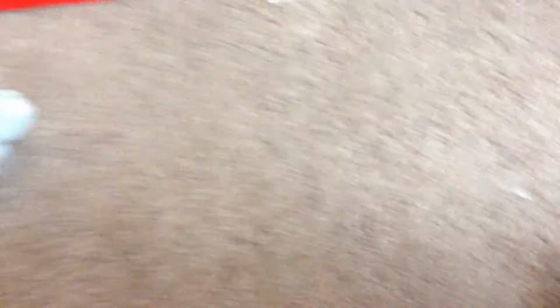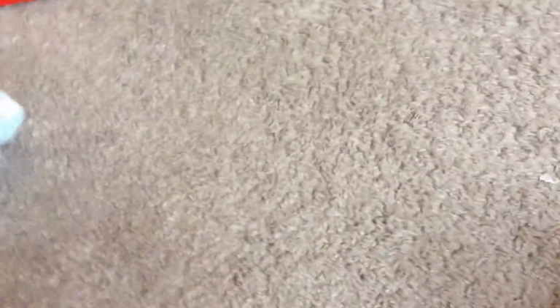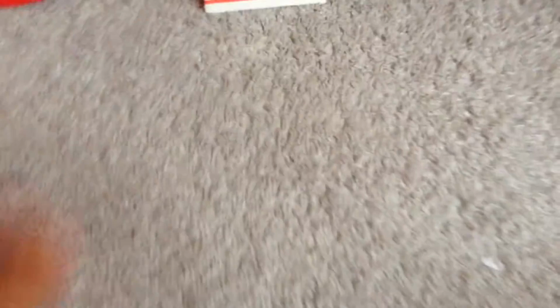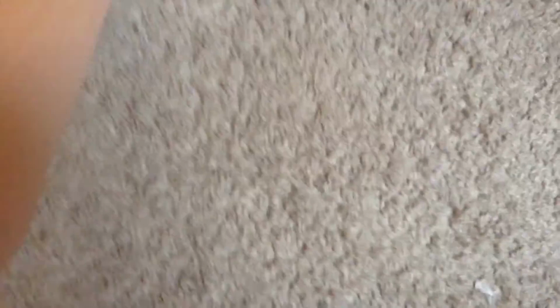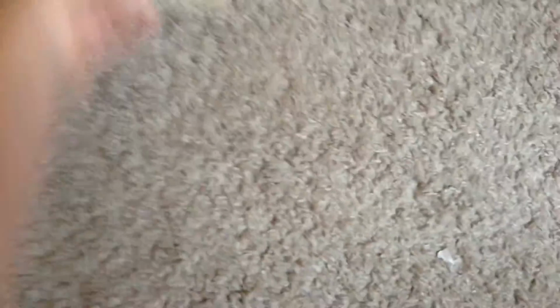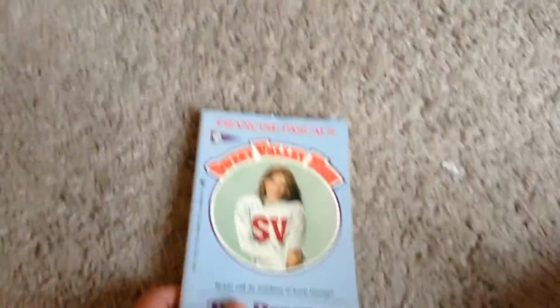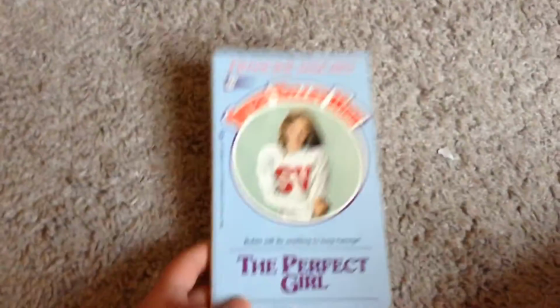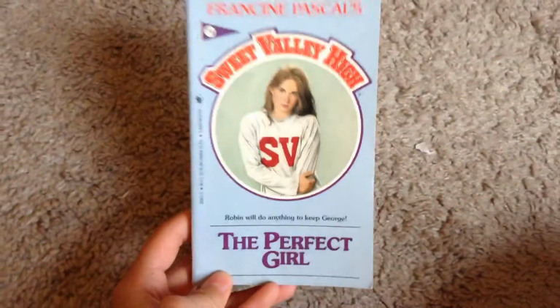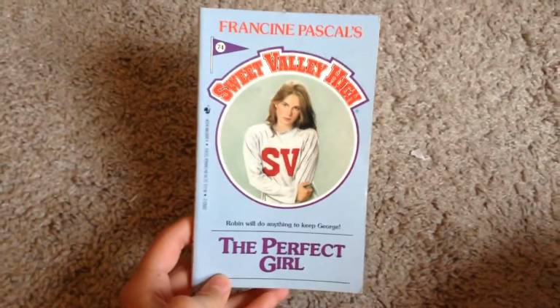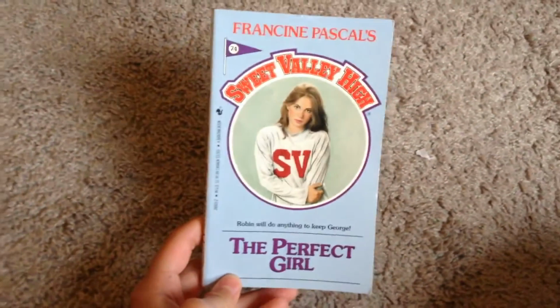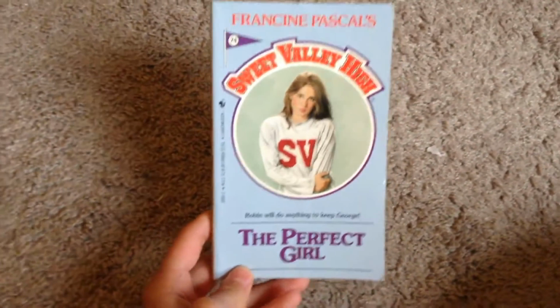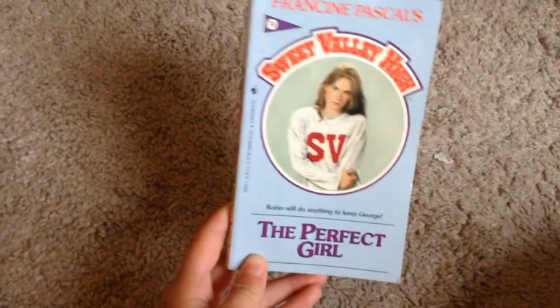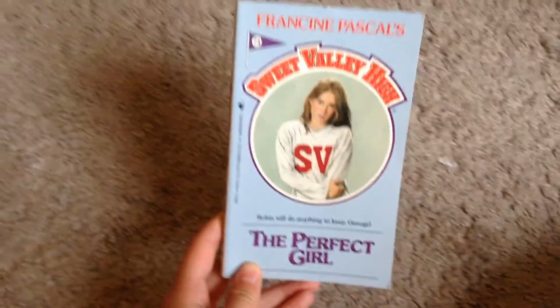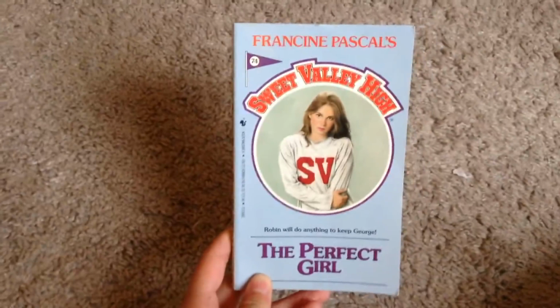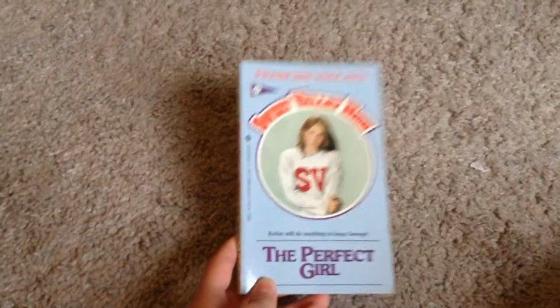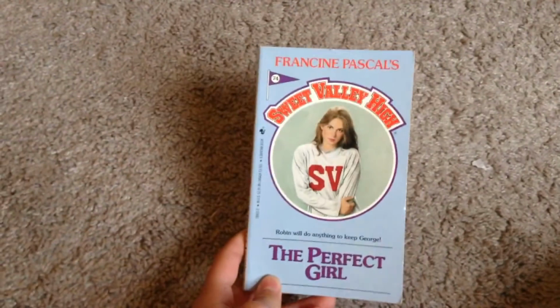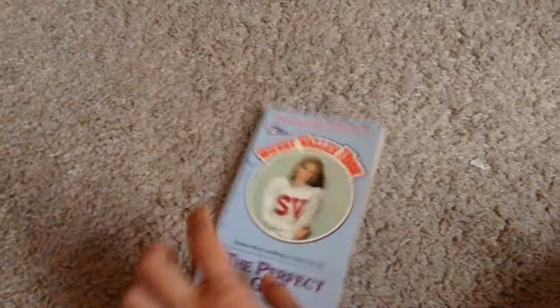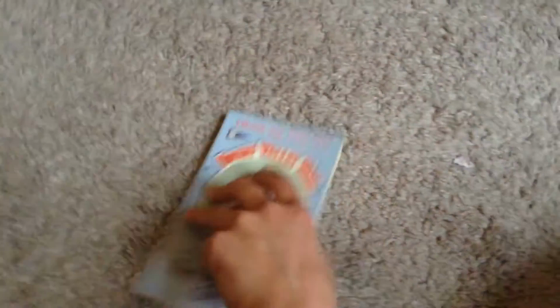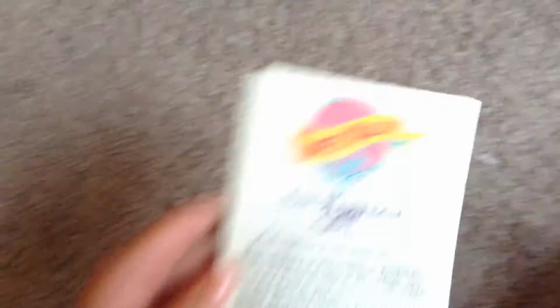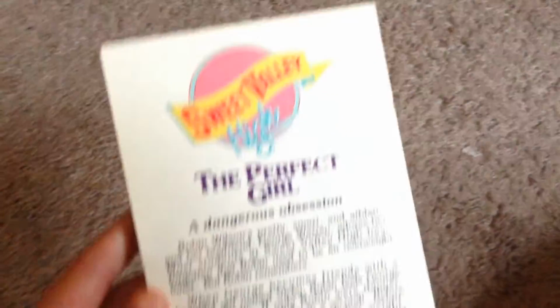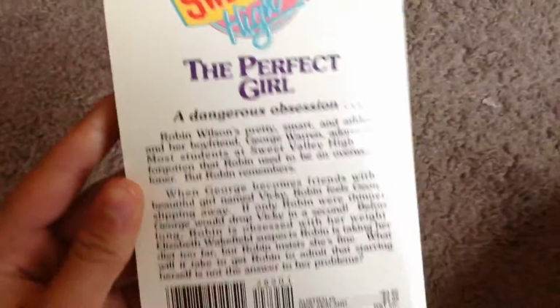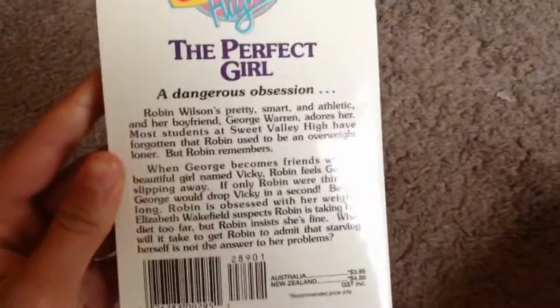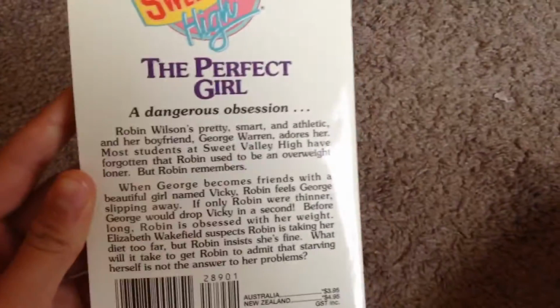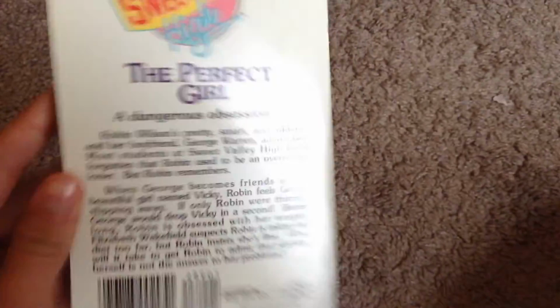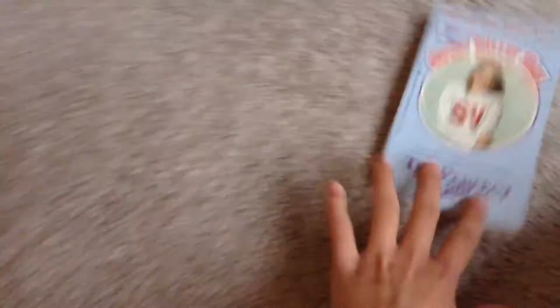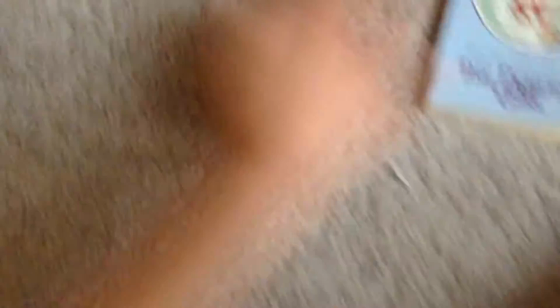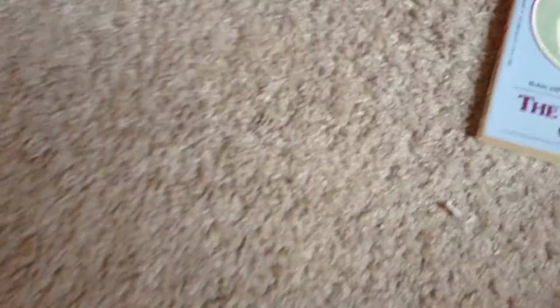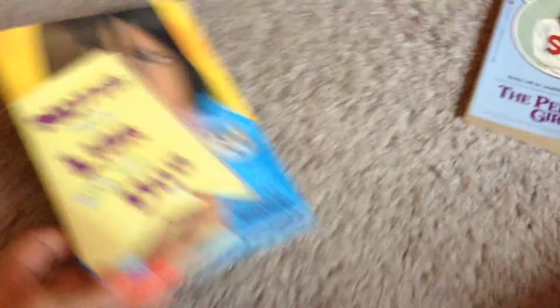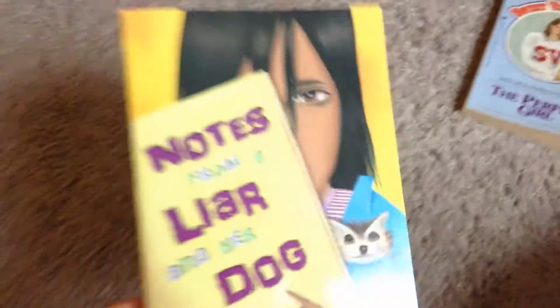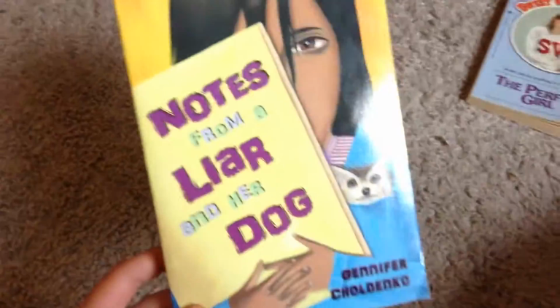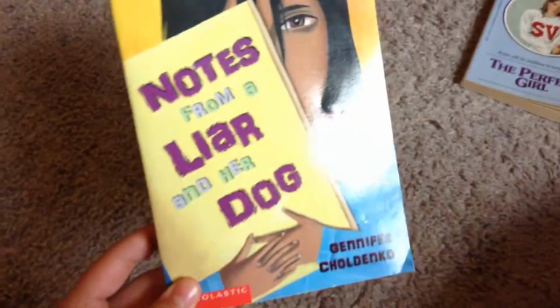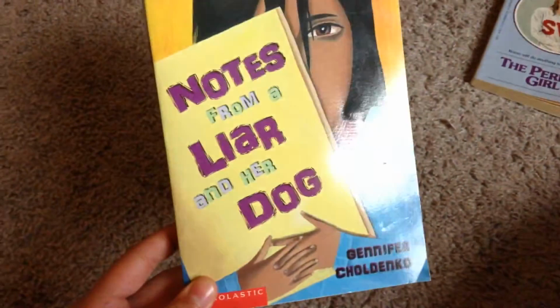Starting with the books, the first one I got was Sweet Valley High: The Perfect Girl. And then I got Notes from a Liar and Her Dog.